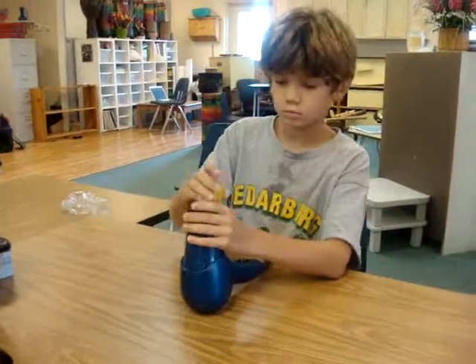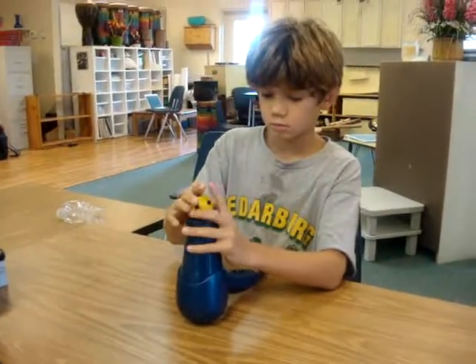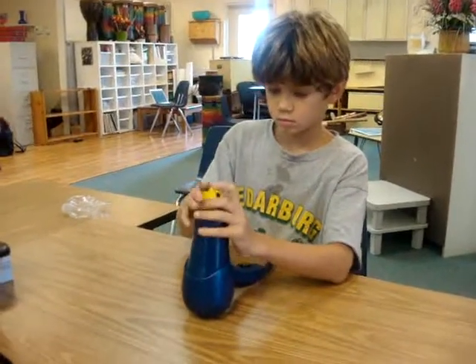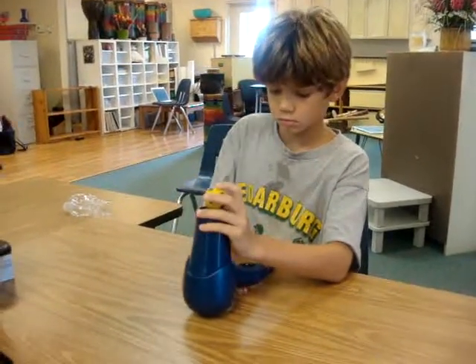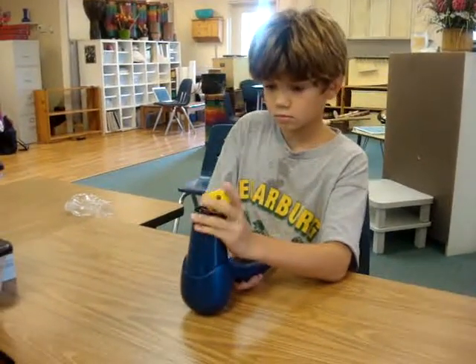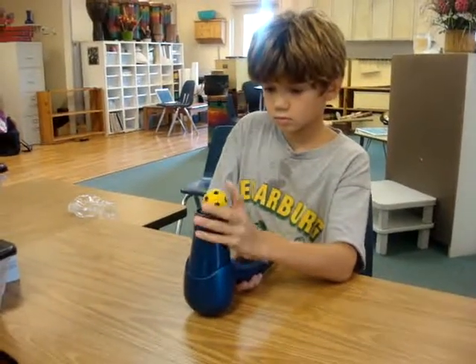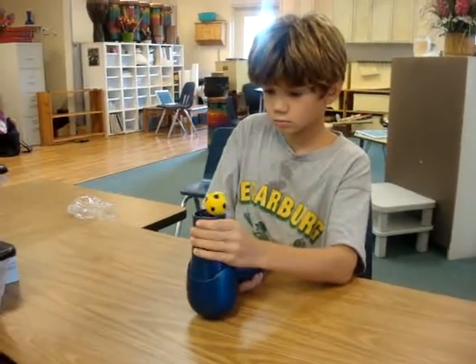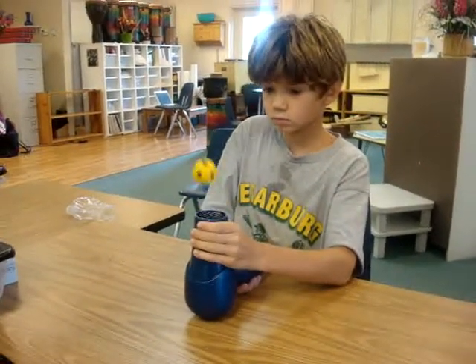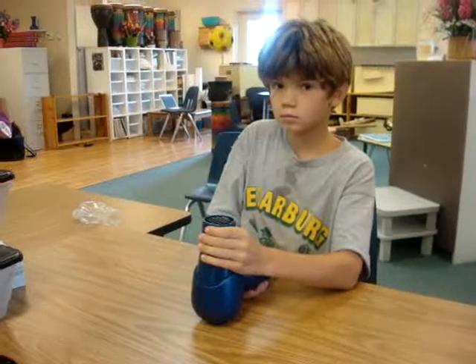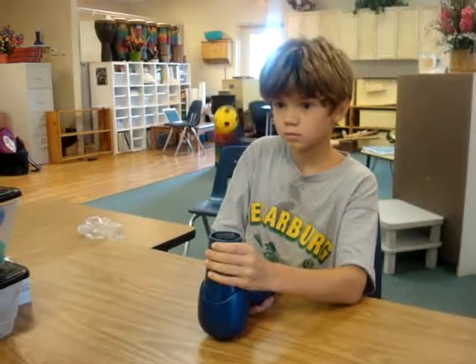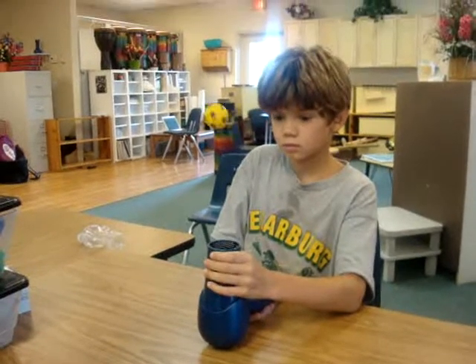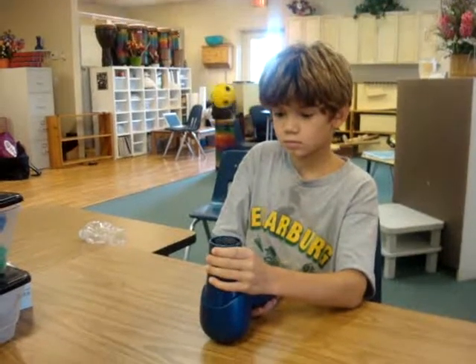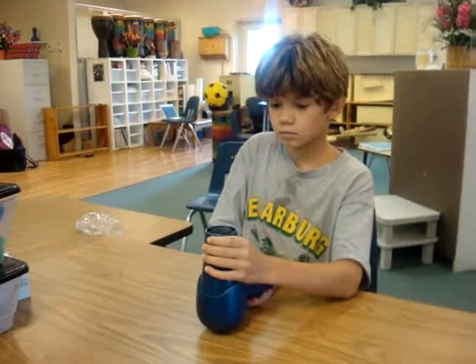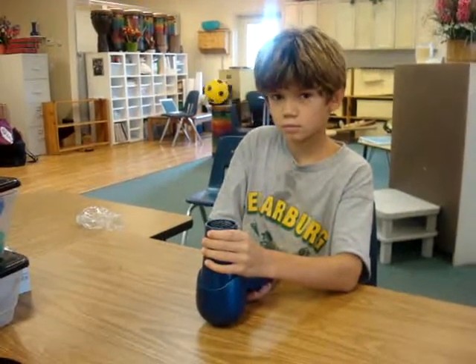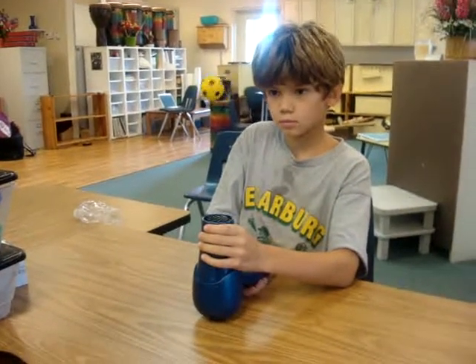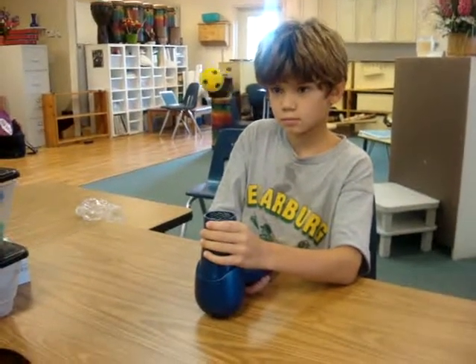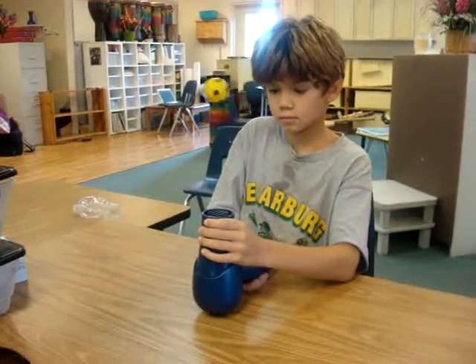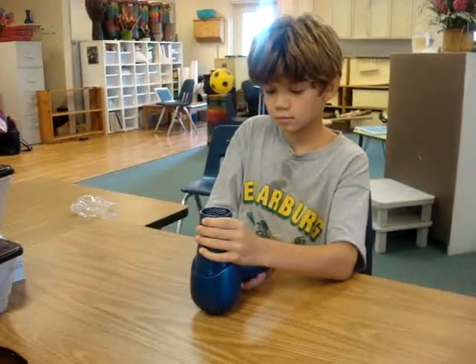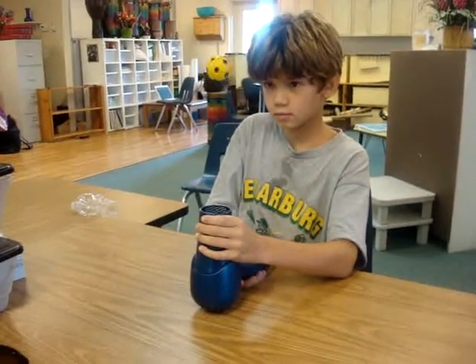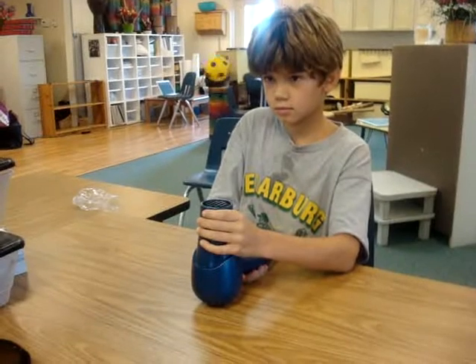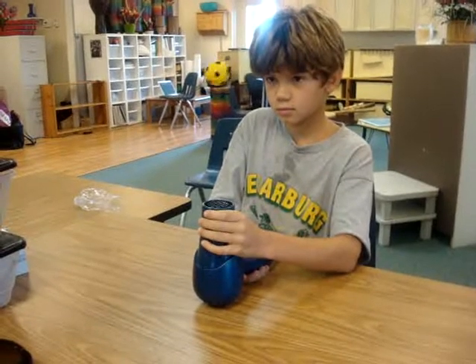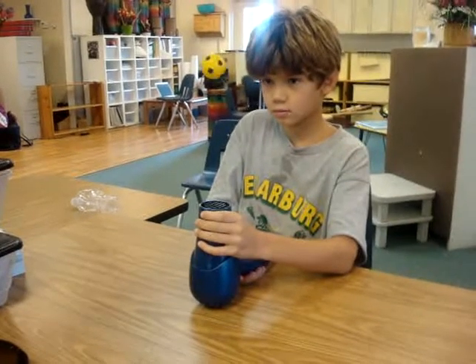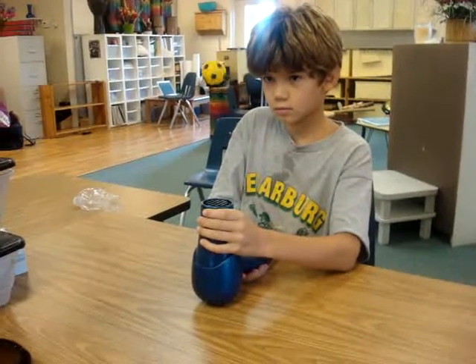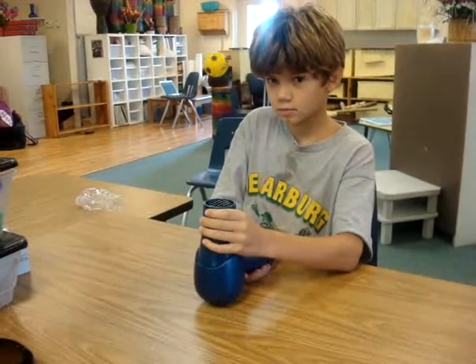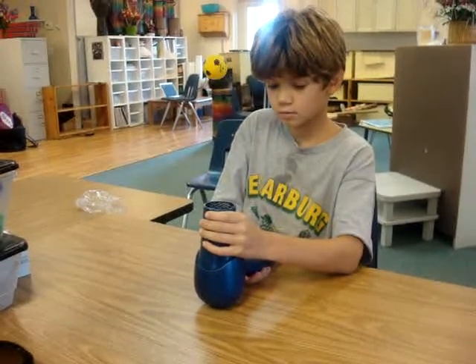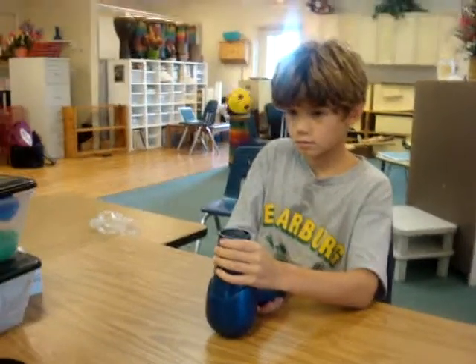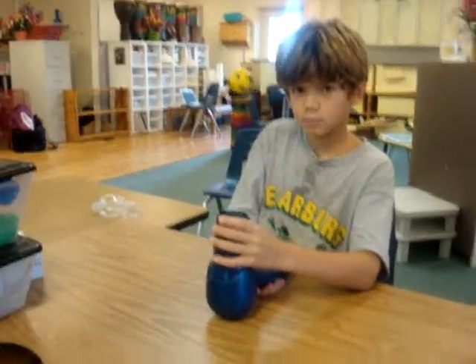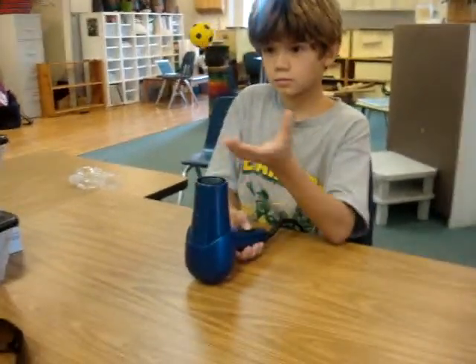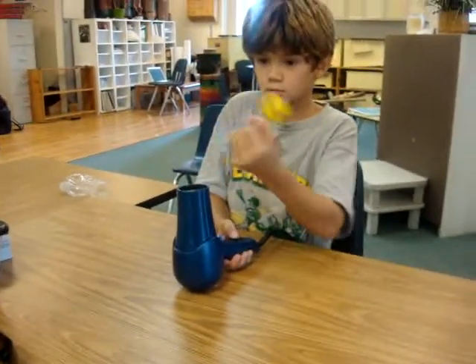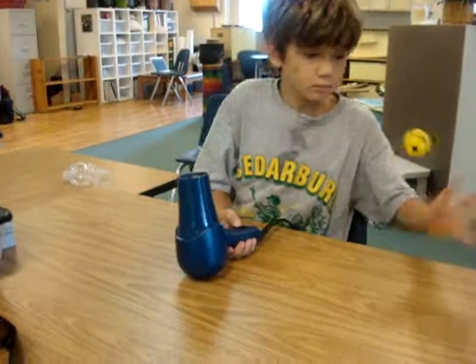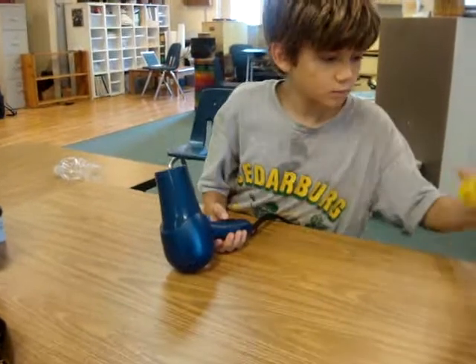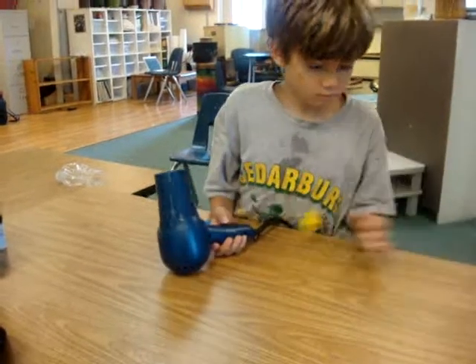Wow, so that ping pong ball is just balancing there right above the blow dryer. Okay, you can turn it off. Can you explain to us what happened, Cody?